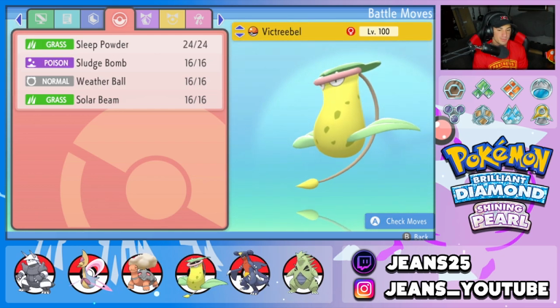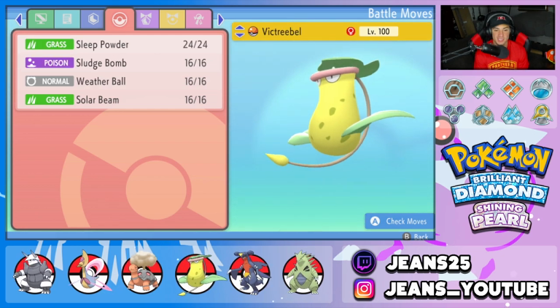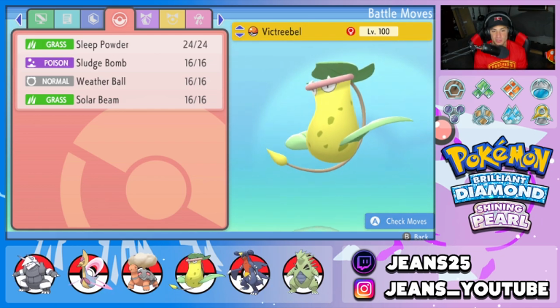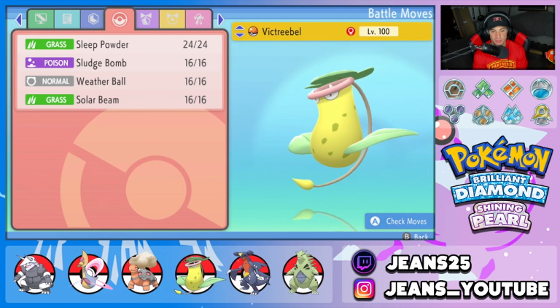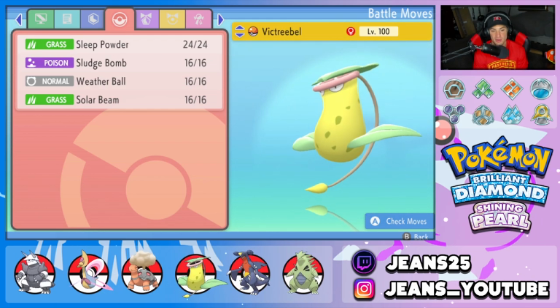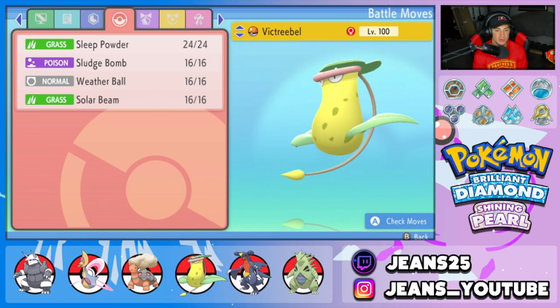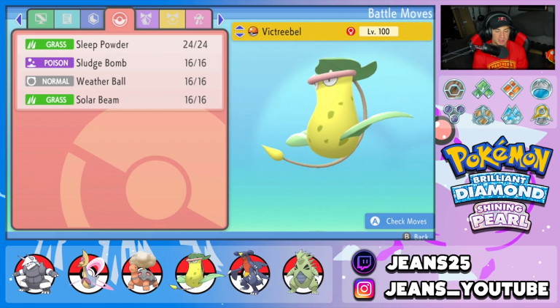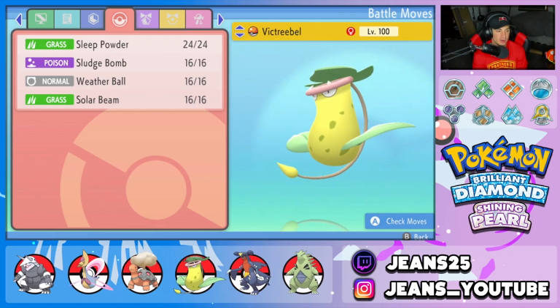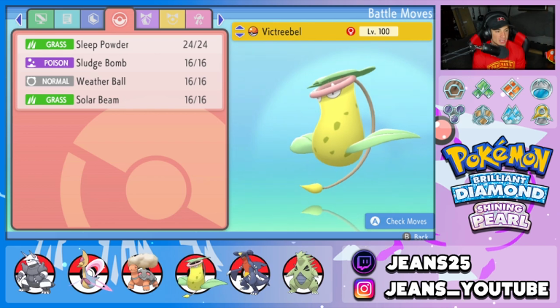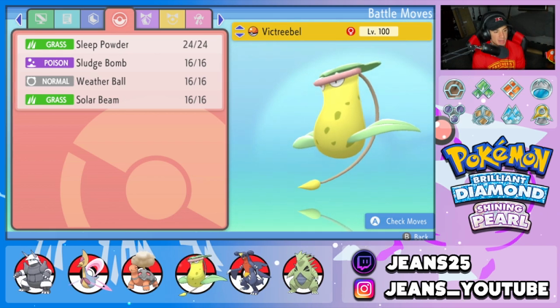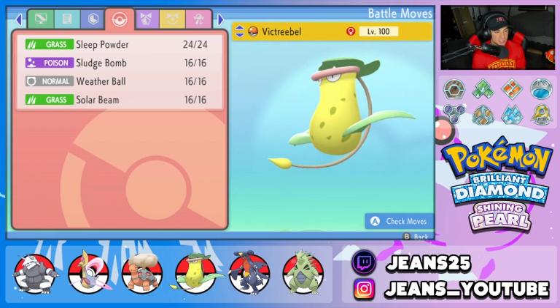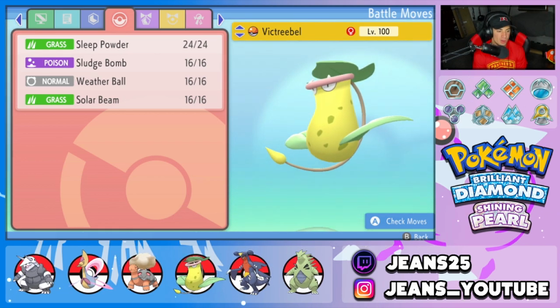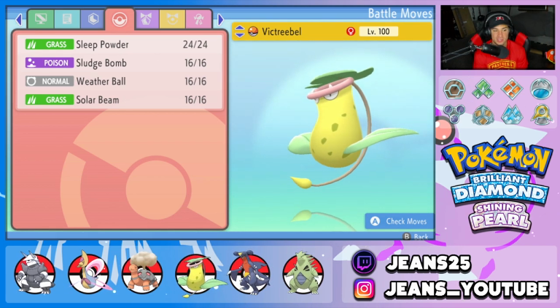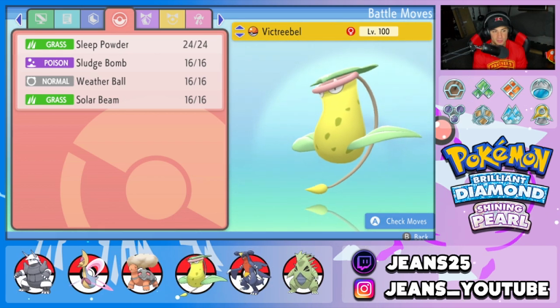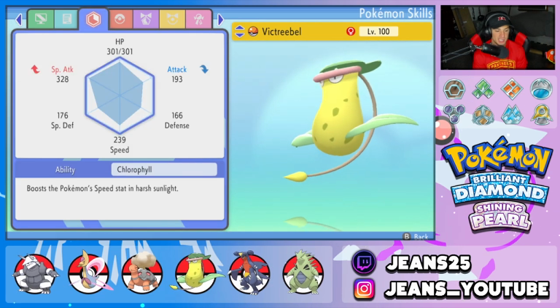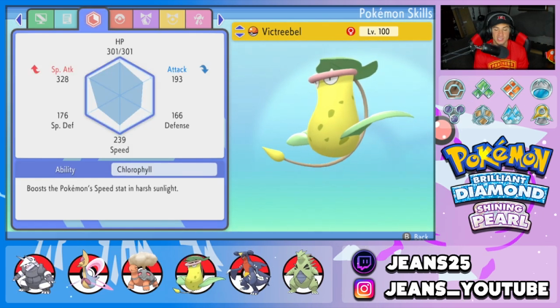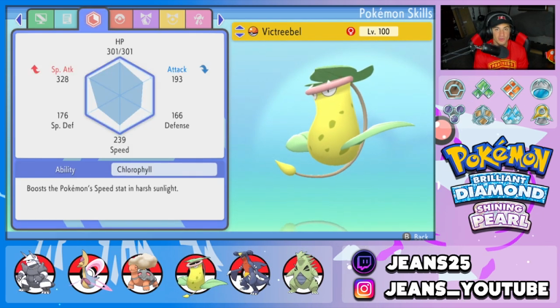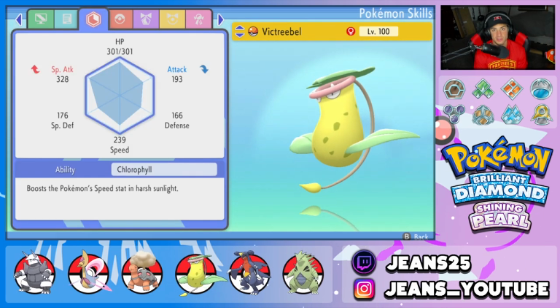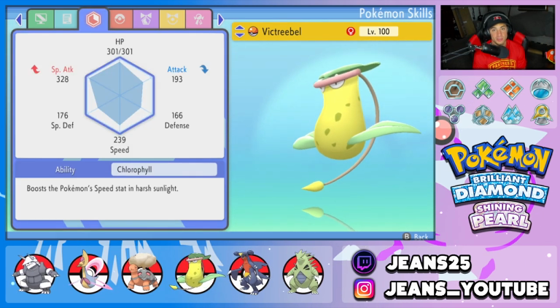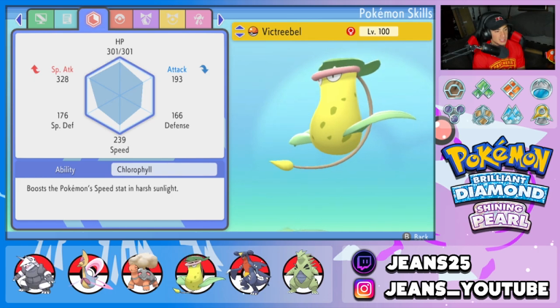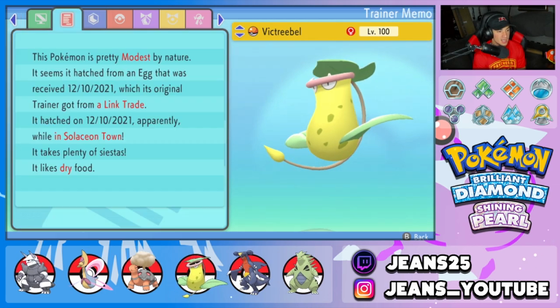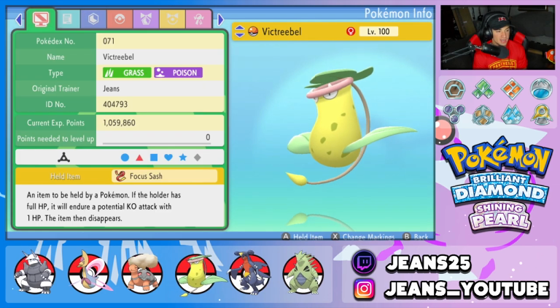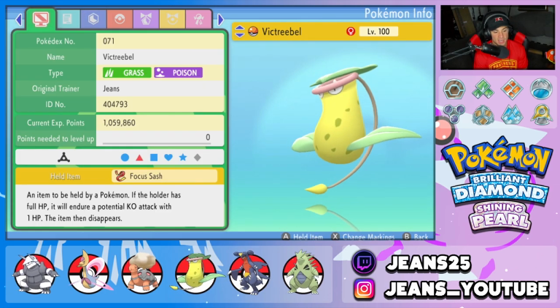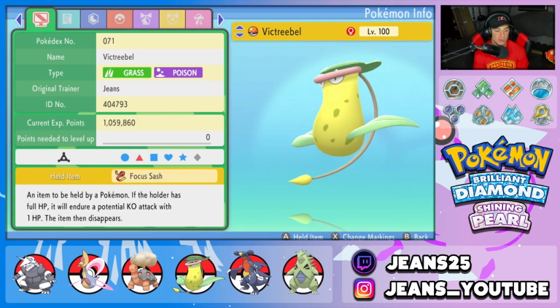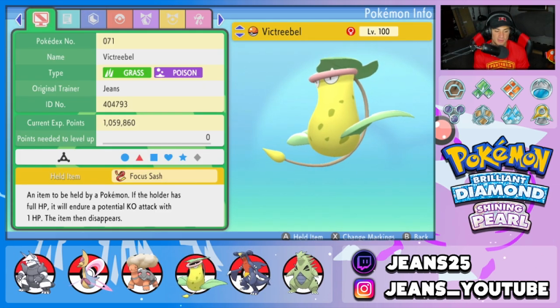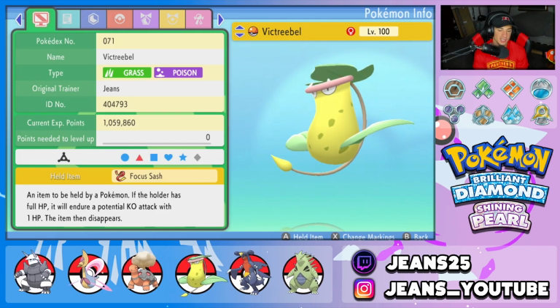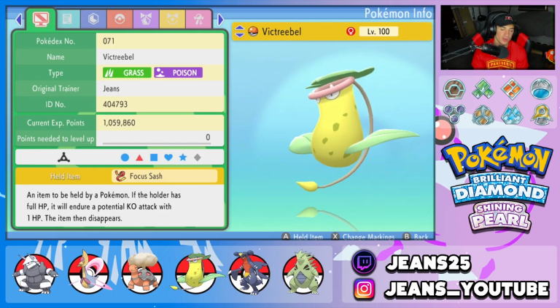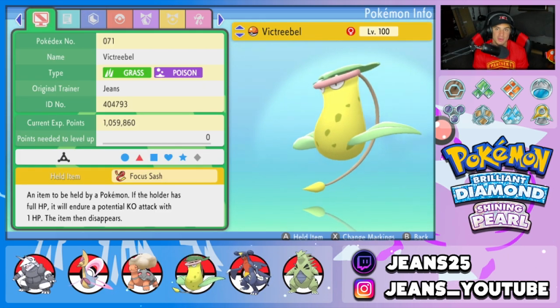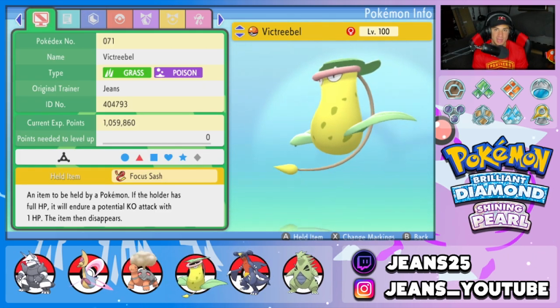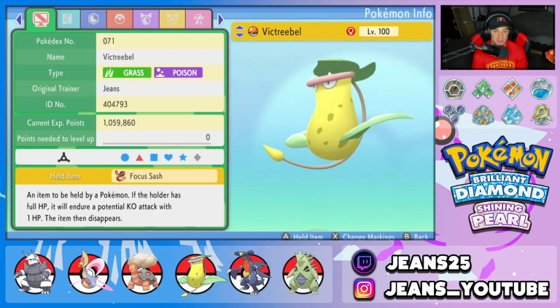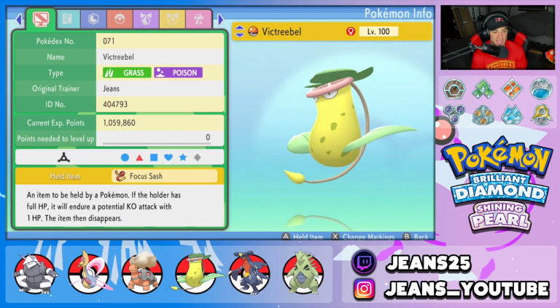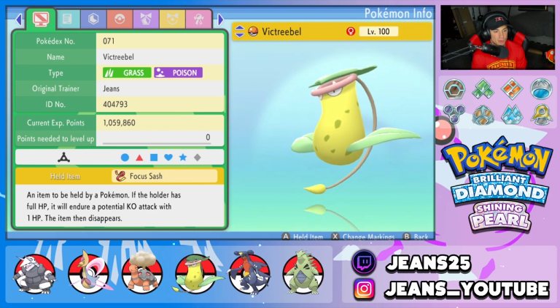Next Pokemon is Torkoal's best friend — Victreebel over here. It's got Sleep Powder, Sludge Bomb, Weather Ball, and Solar Beam. Its ability is Chlorophyll to double speed in the Sun, and the item it's holding is a Focus Sash so it can't be one-tapped by any other Pokemon.